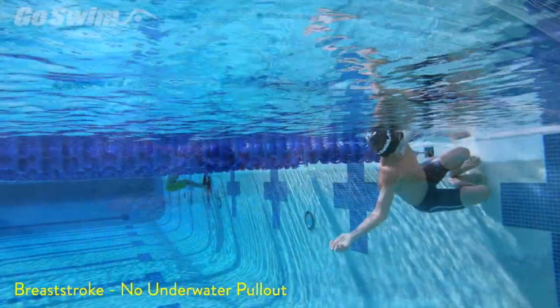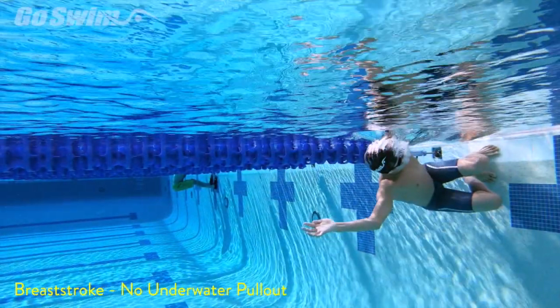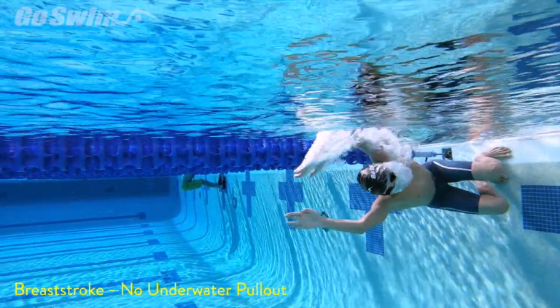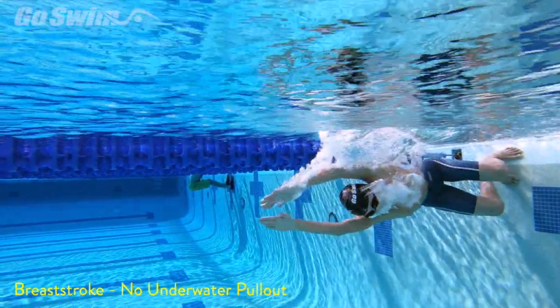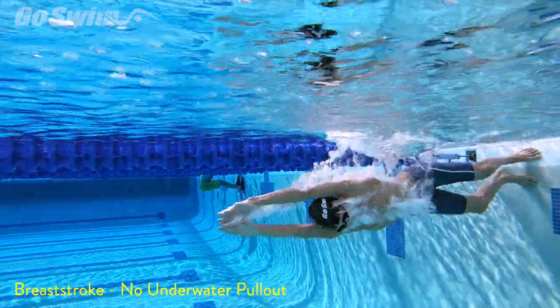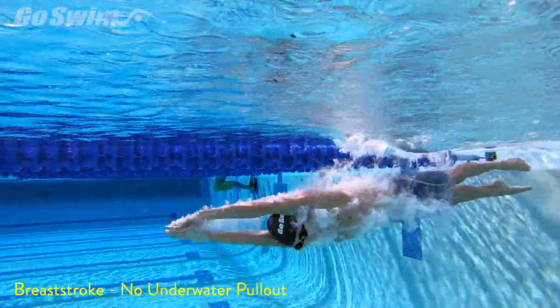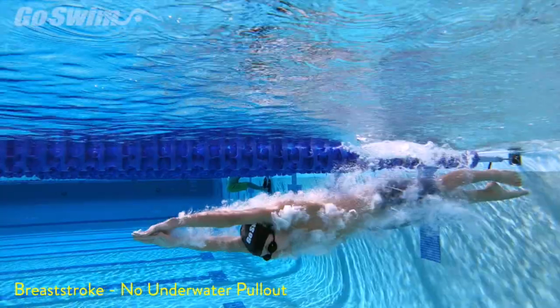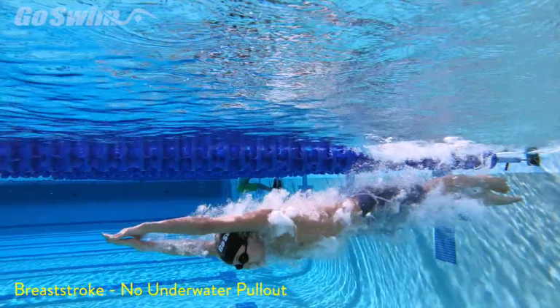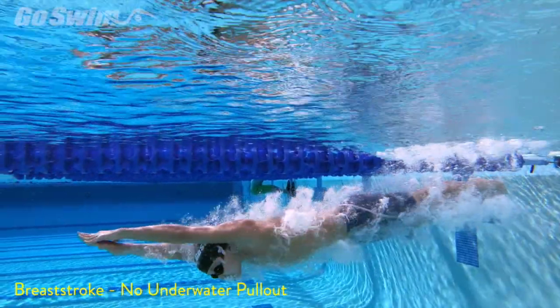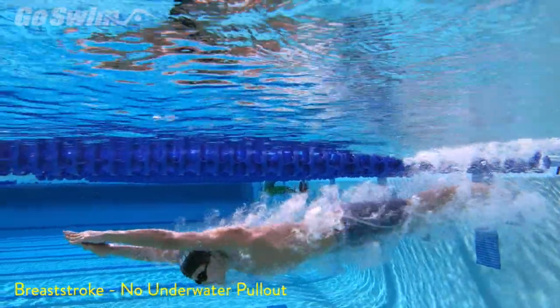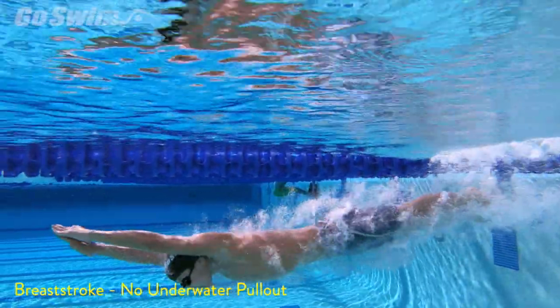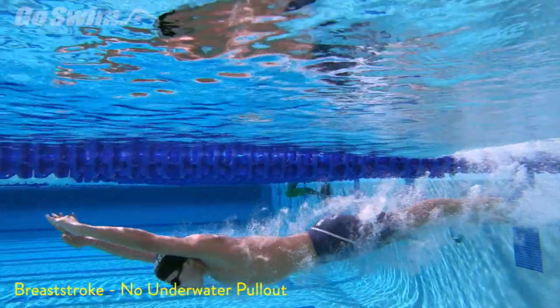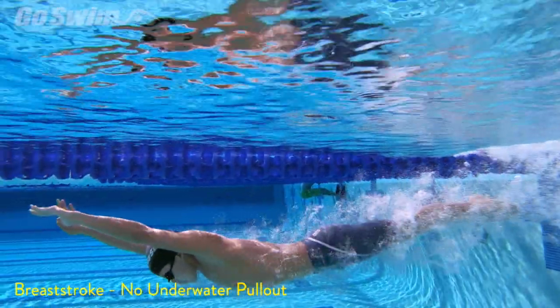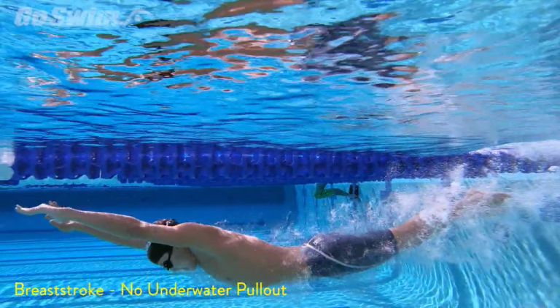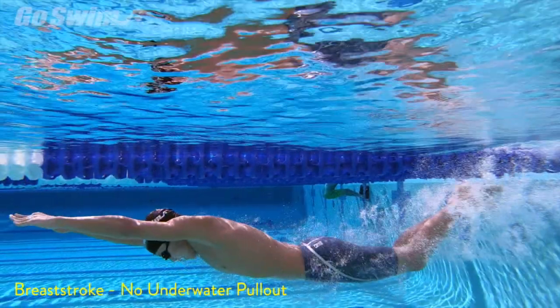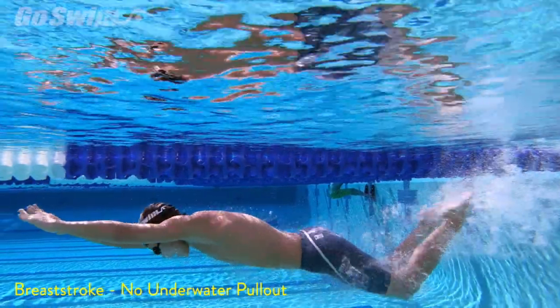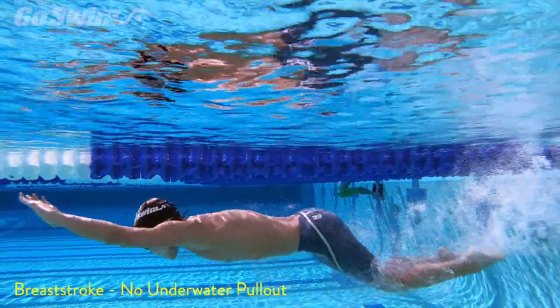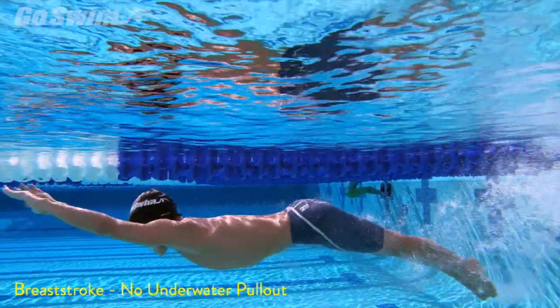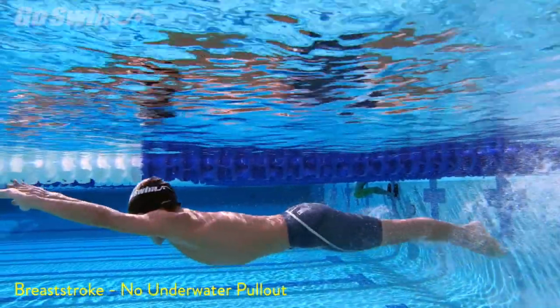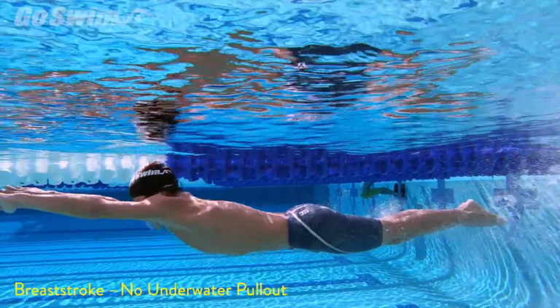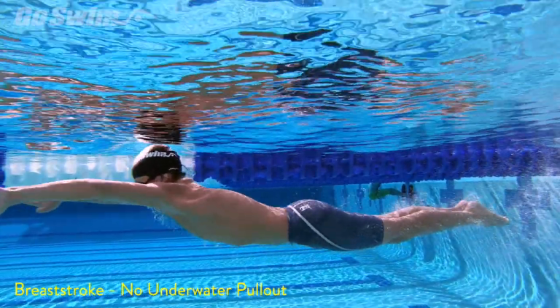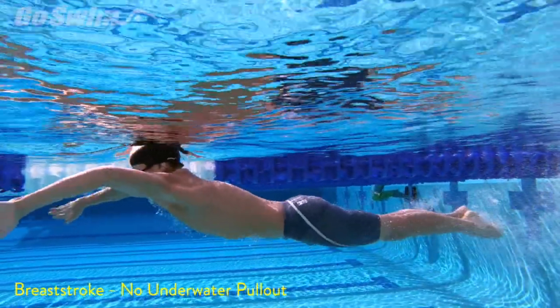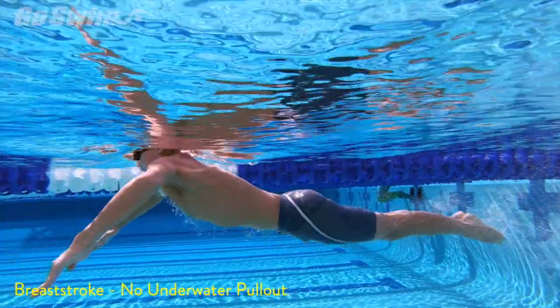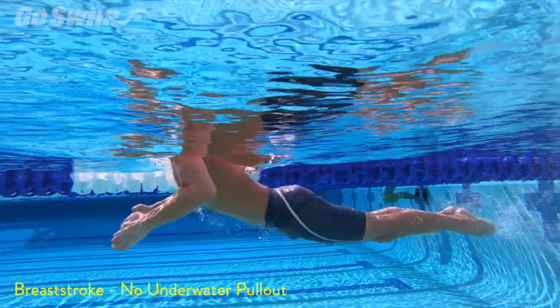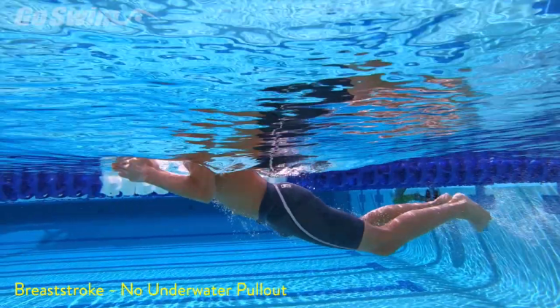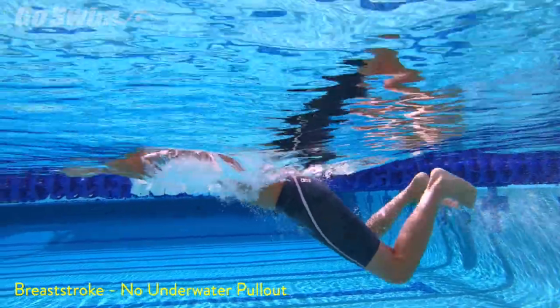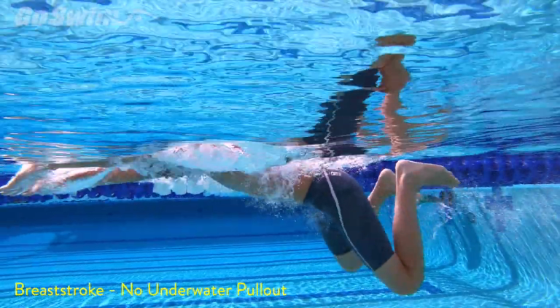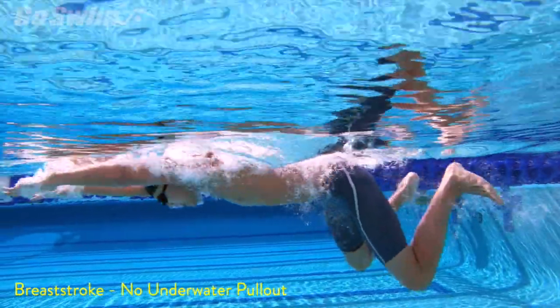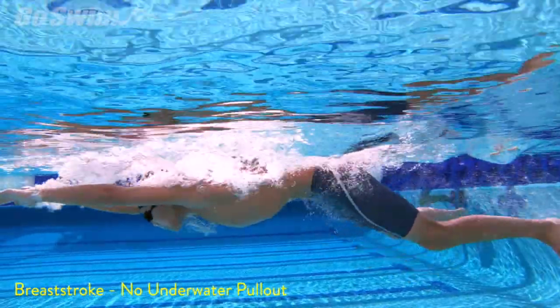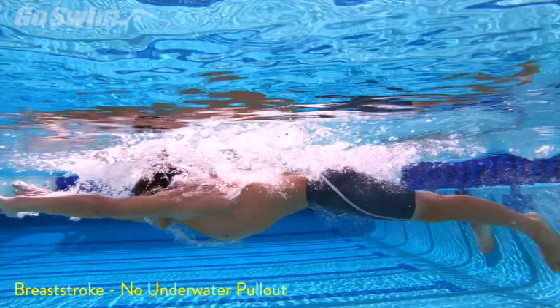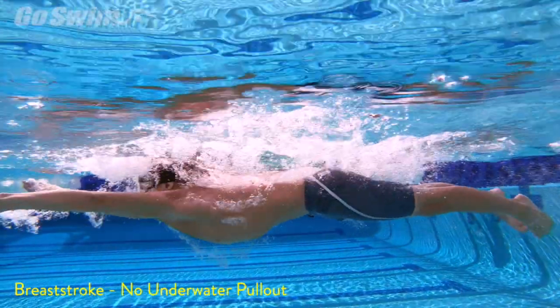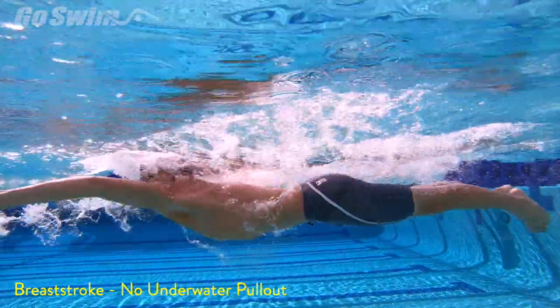How to do it — it's actually very simple. Push off the wall and do a dolphin kick like you do off every other wall. Take the first pull of breaststroke and start swimming.